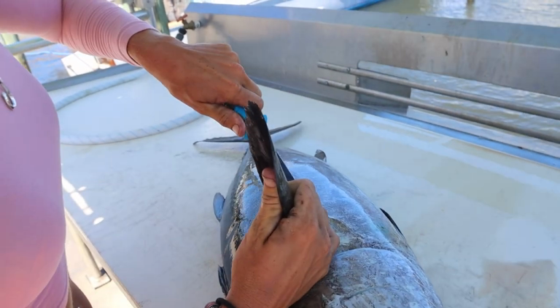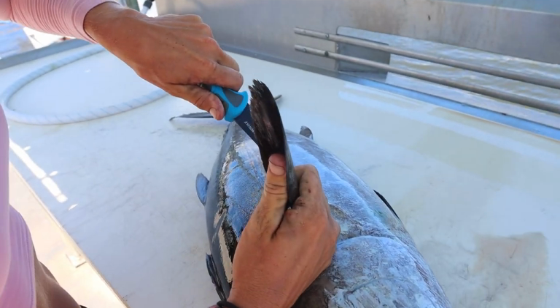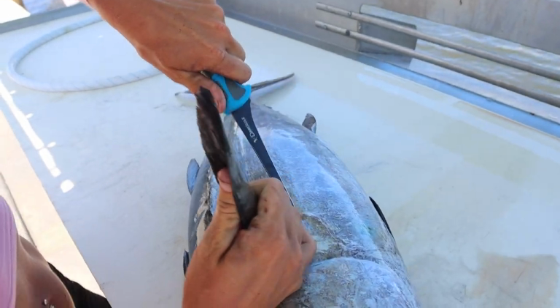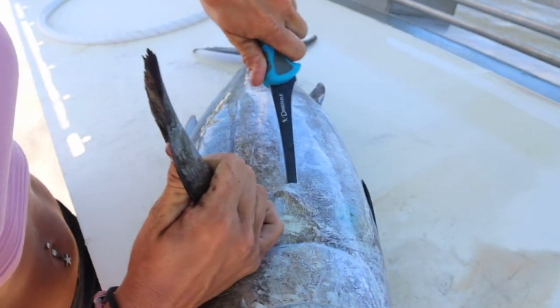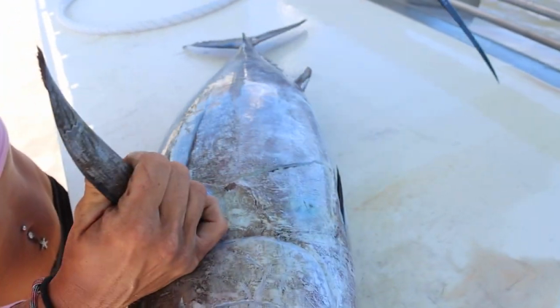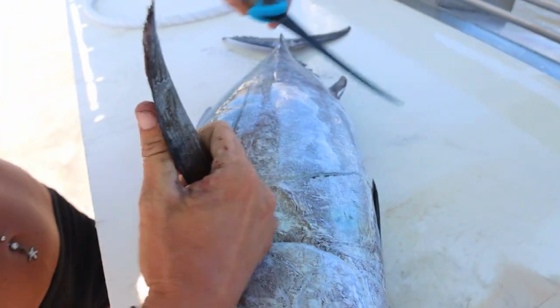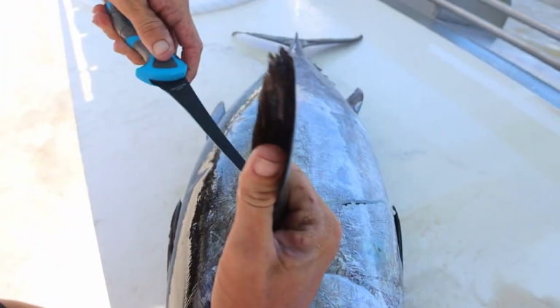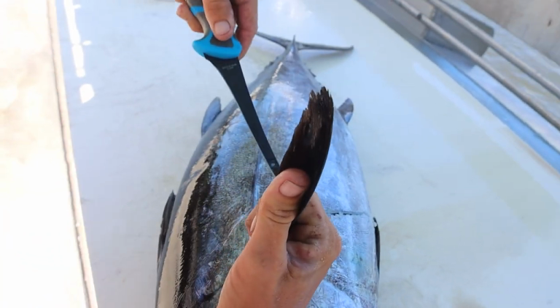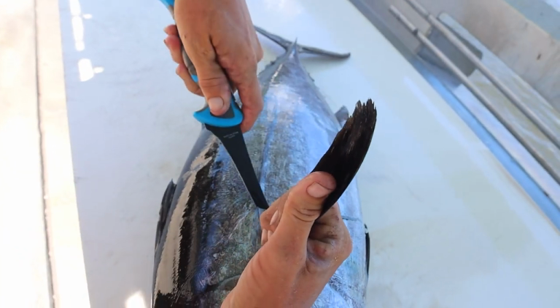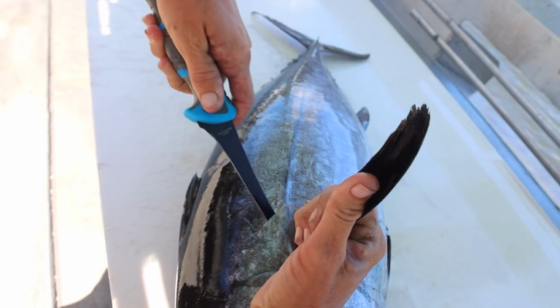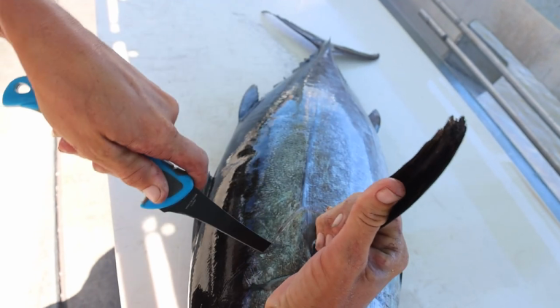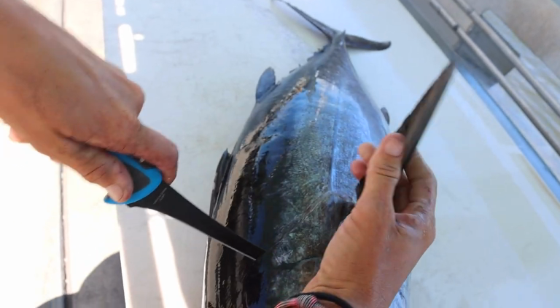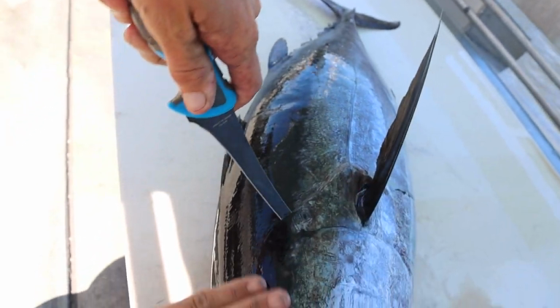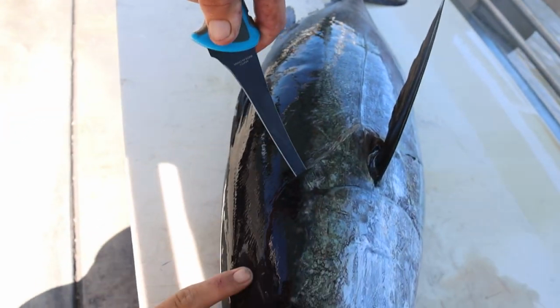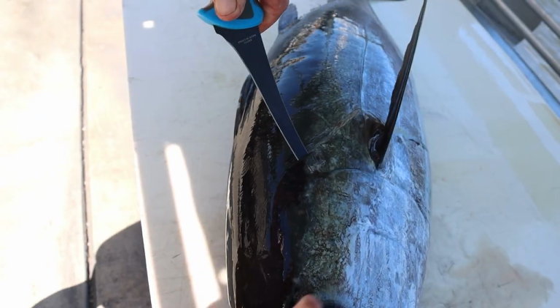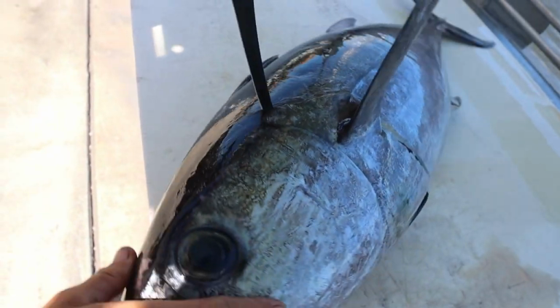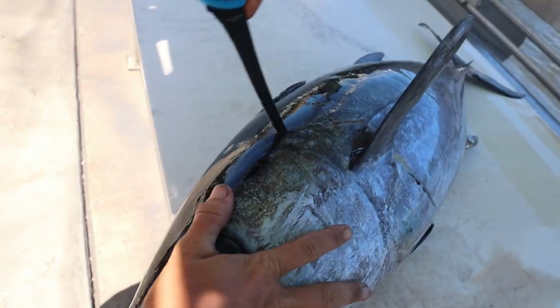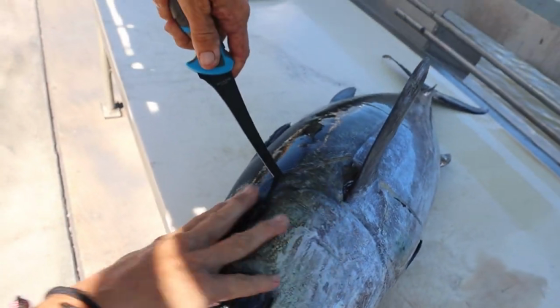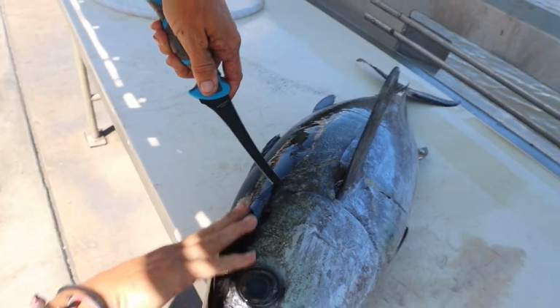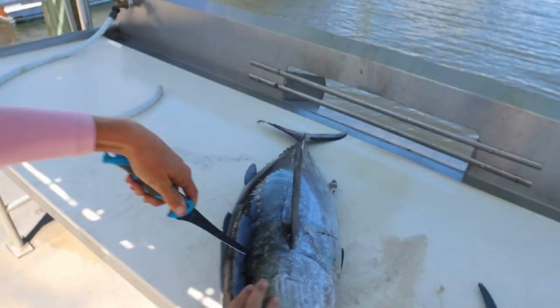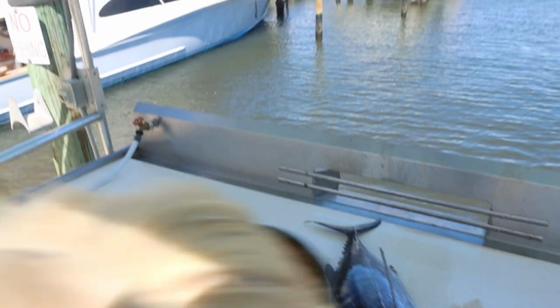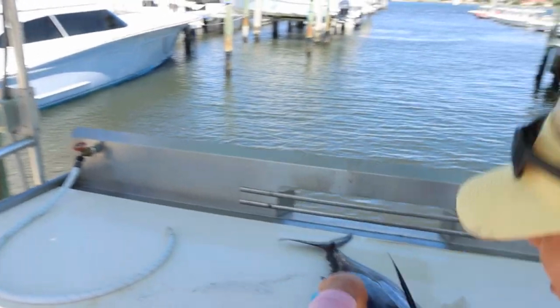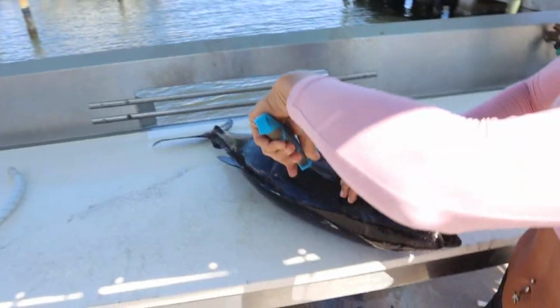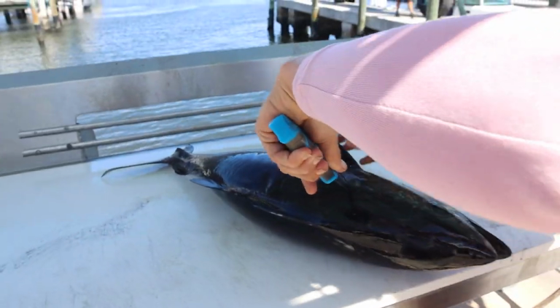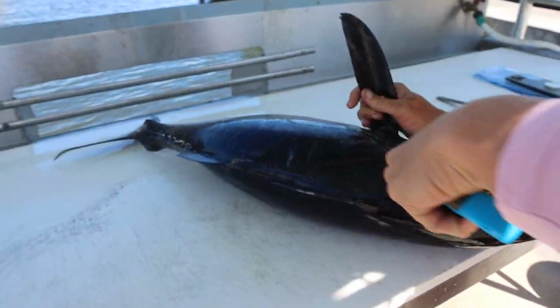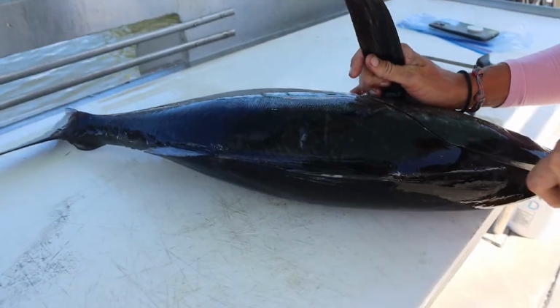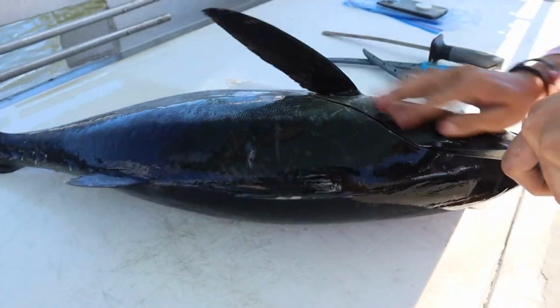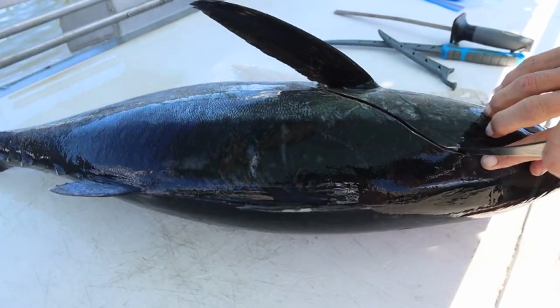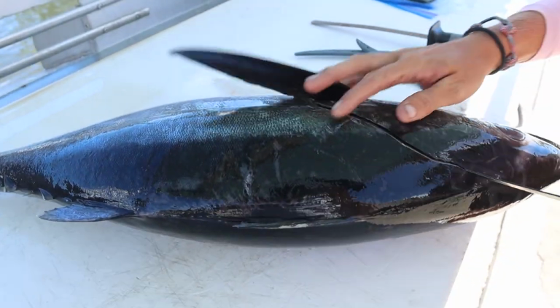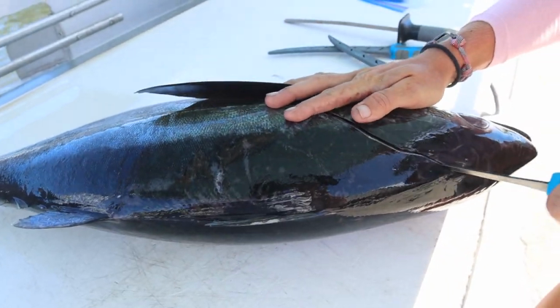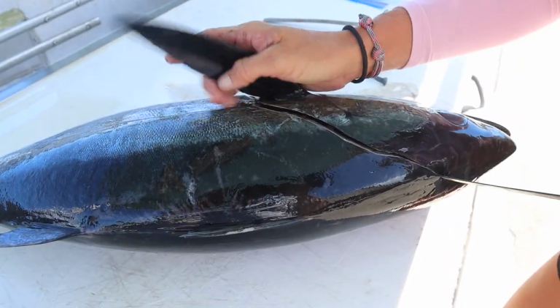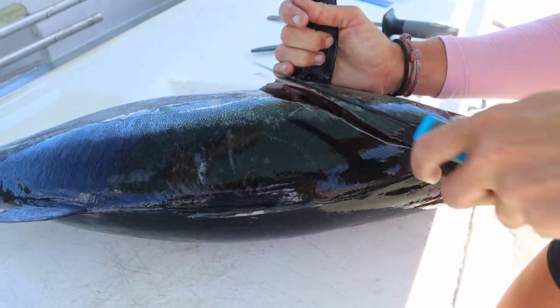Right behind the pec fin, make a cut, turn your knife around, and come all the way up into the head. They have a lot more head meat than you actually think. You can feel where the soft meets the hard bony part of the carcass, so we're just going all the way up in there.